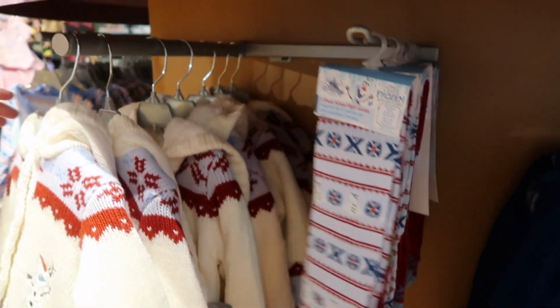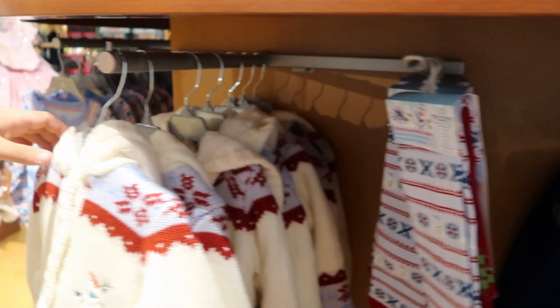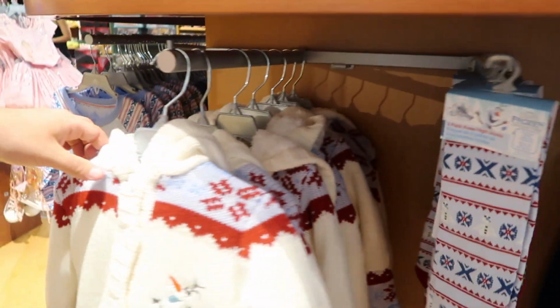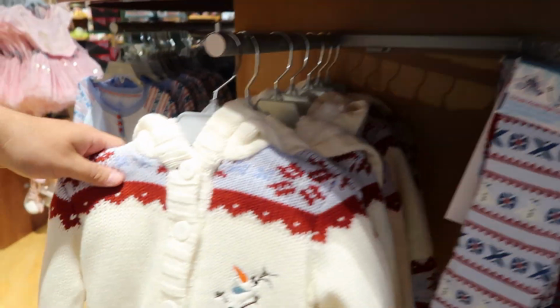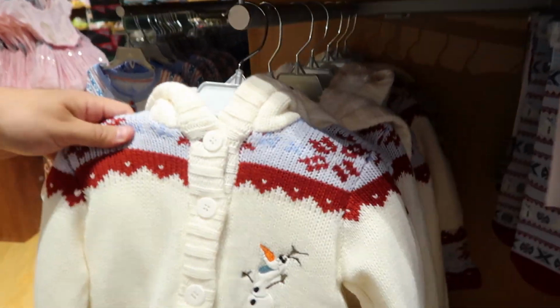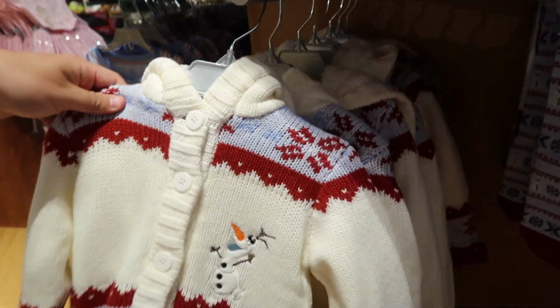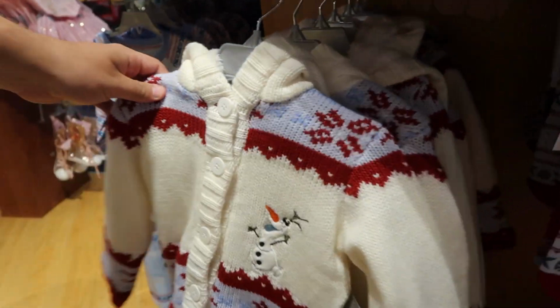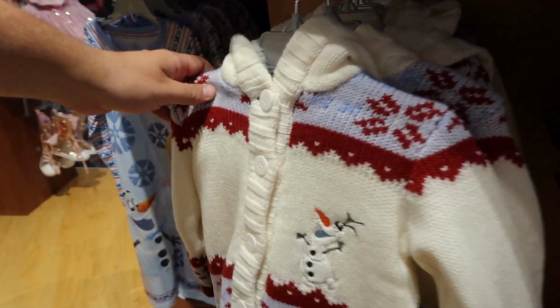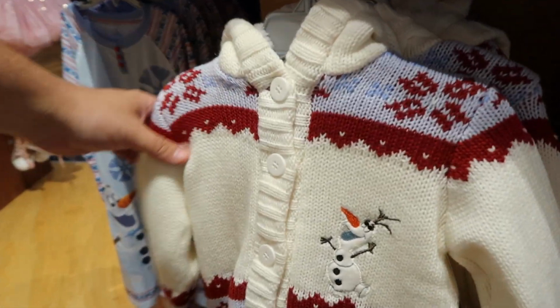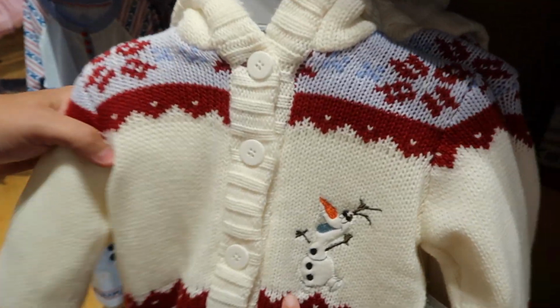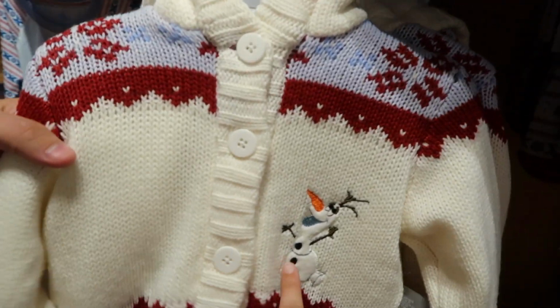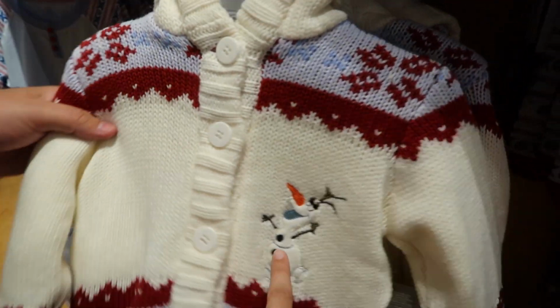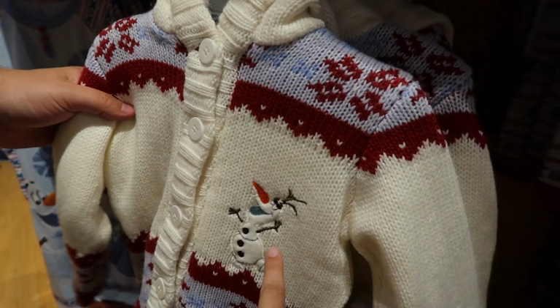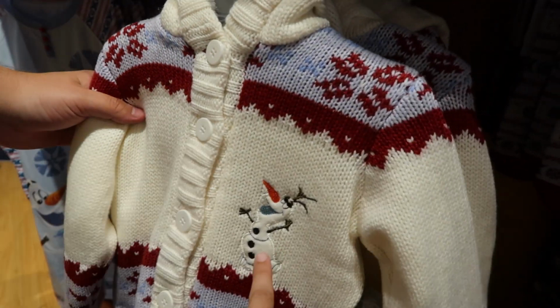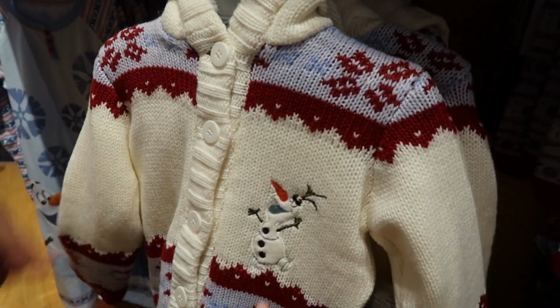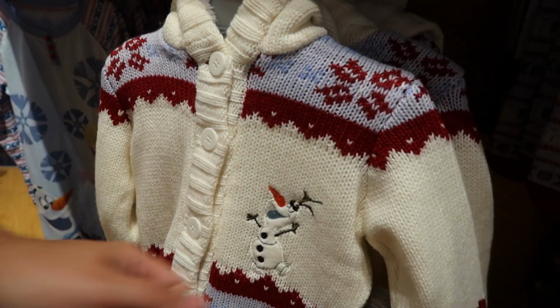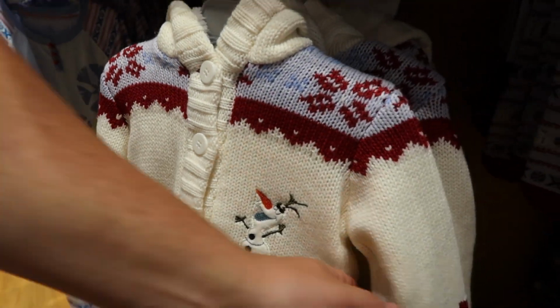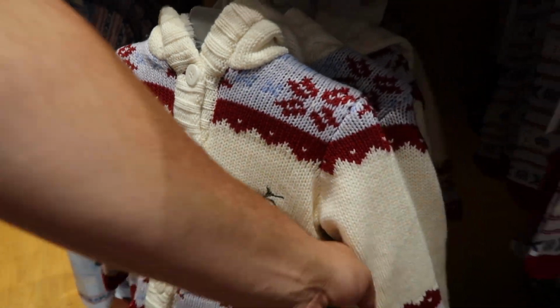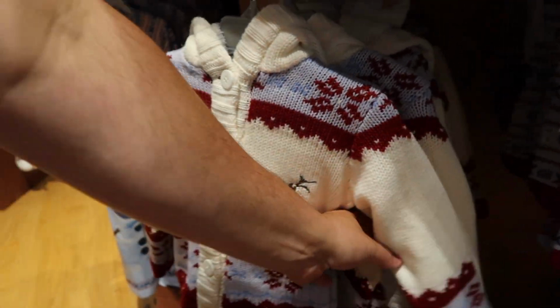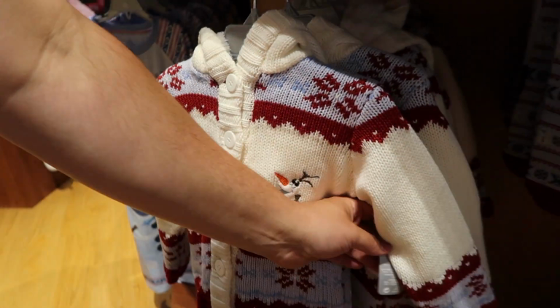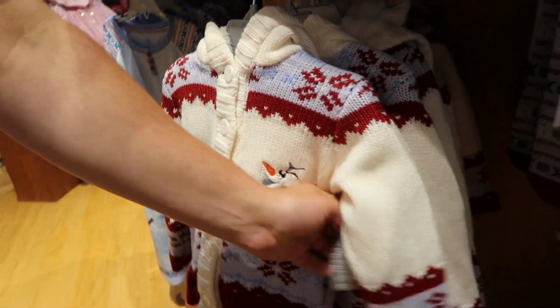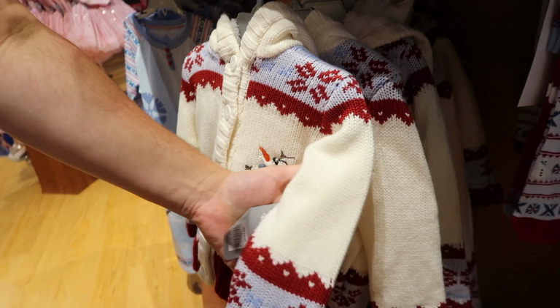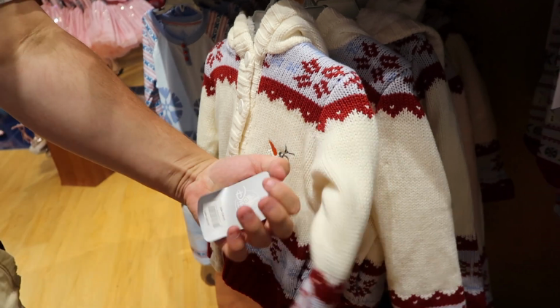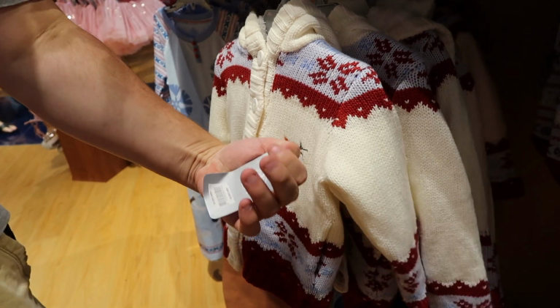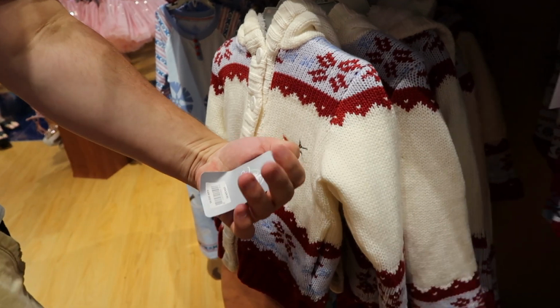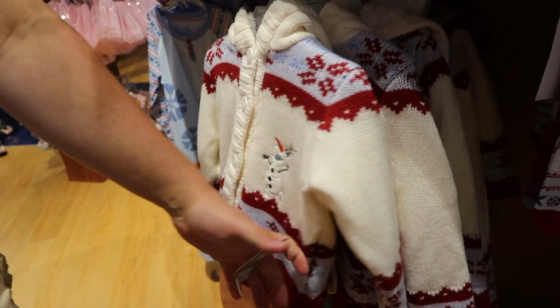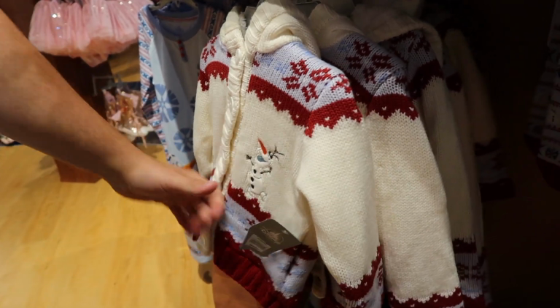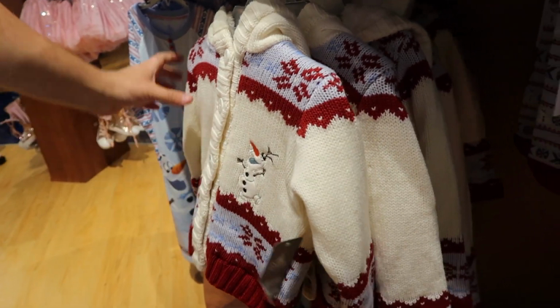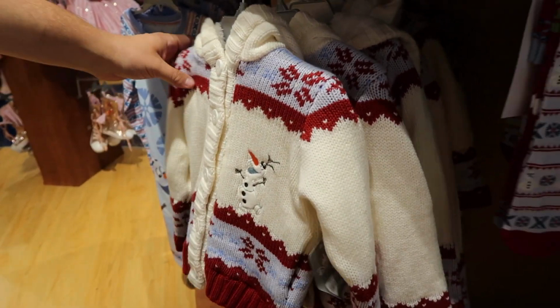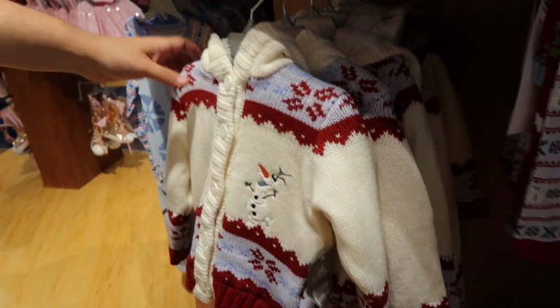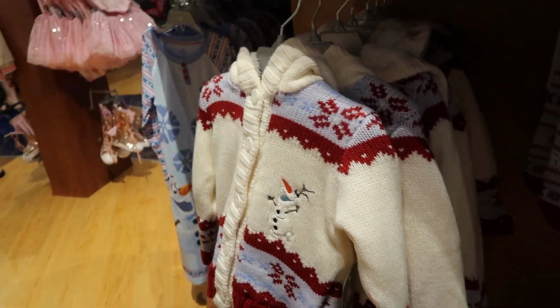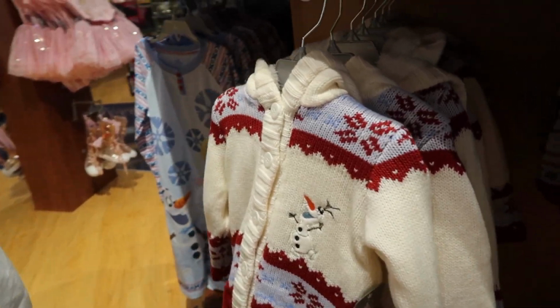And another sweater with Olaf on it — oh my god, this is adorable. It's like a knit sweater. This is $34.95. Very cute.